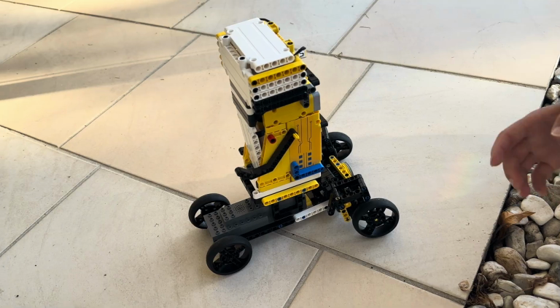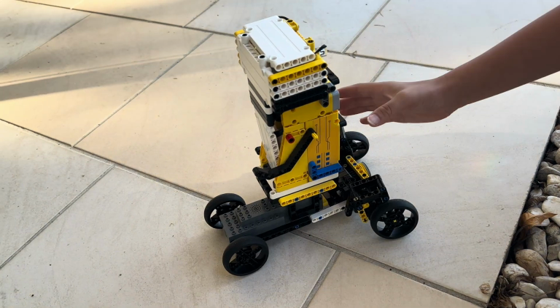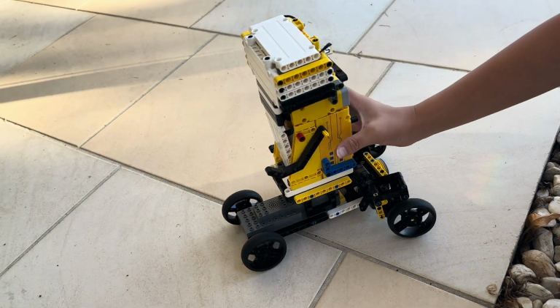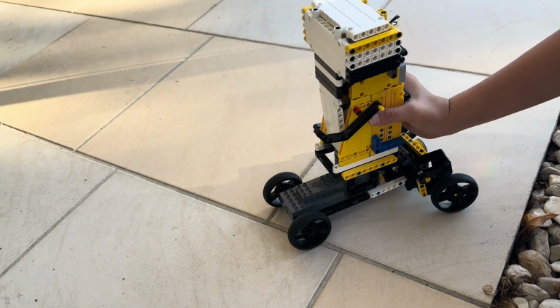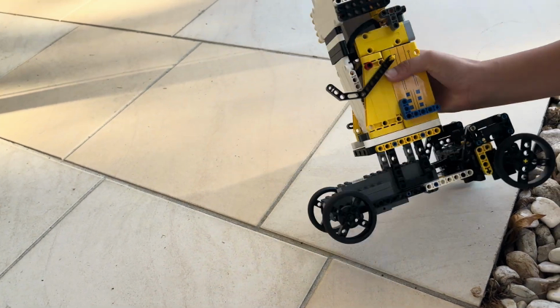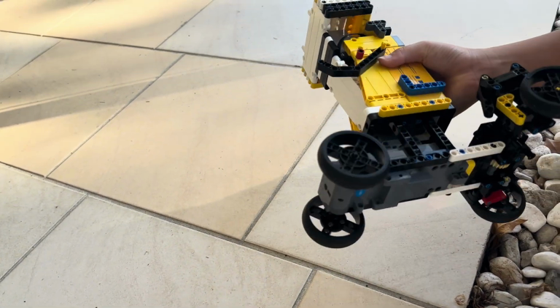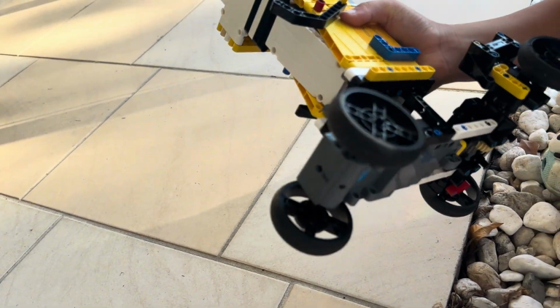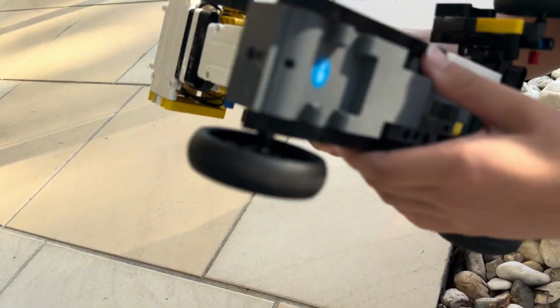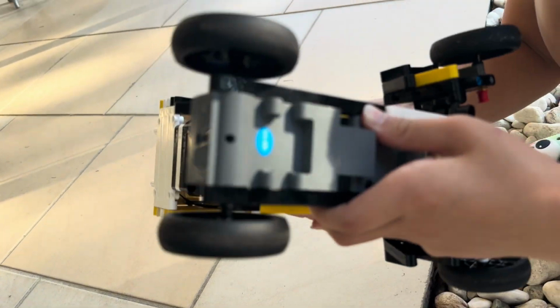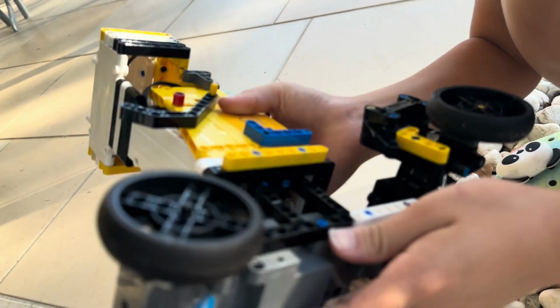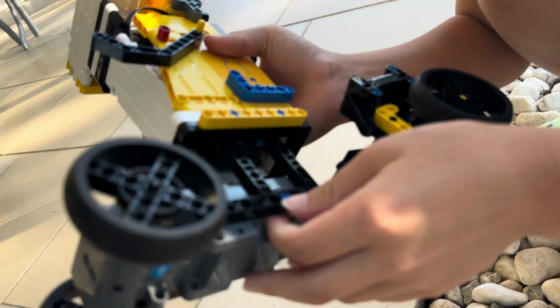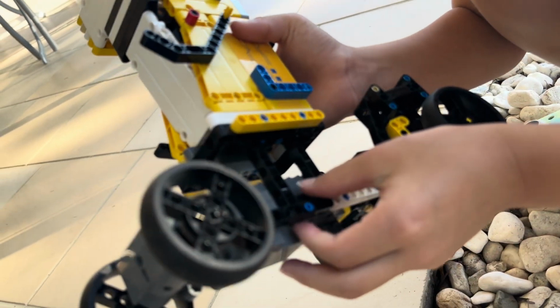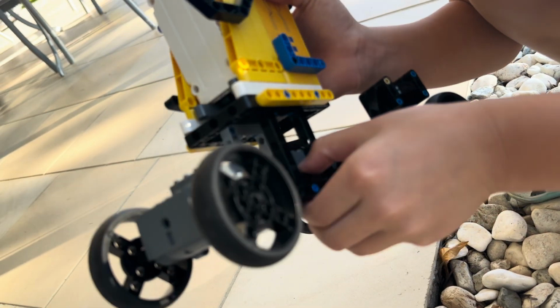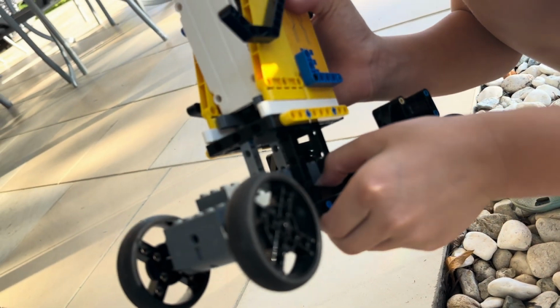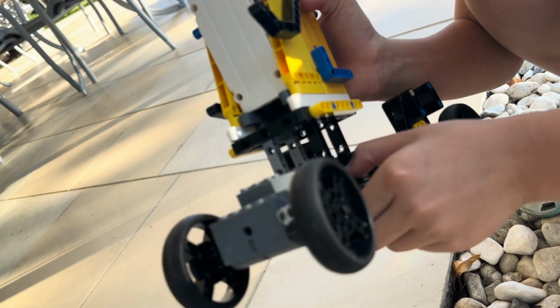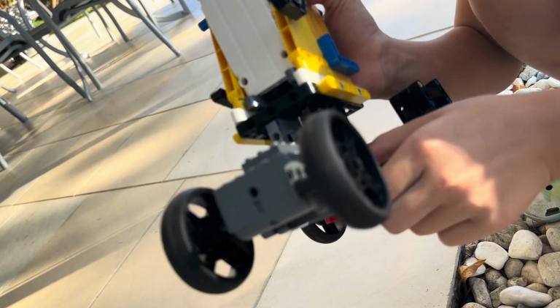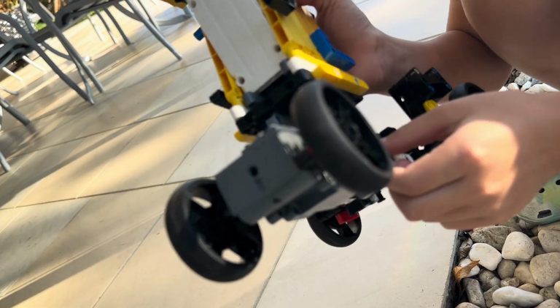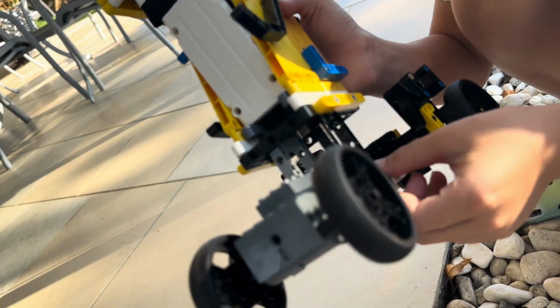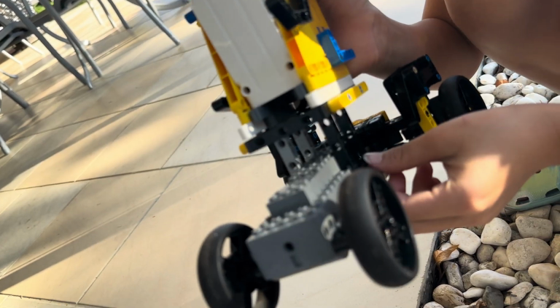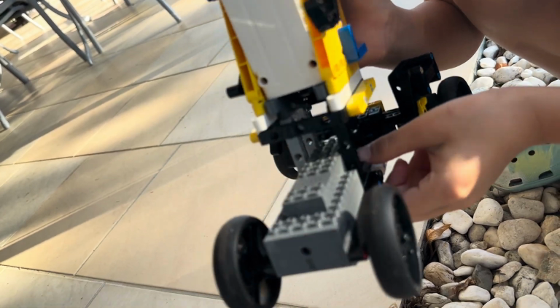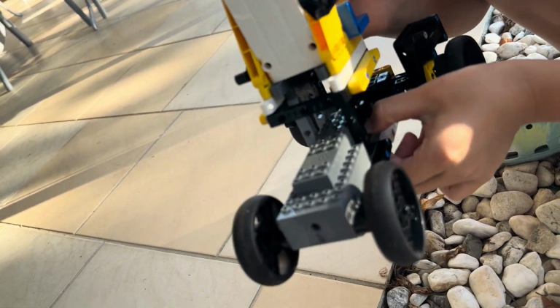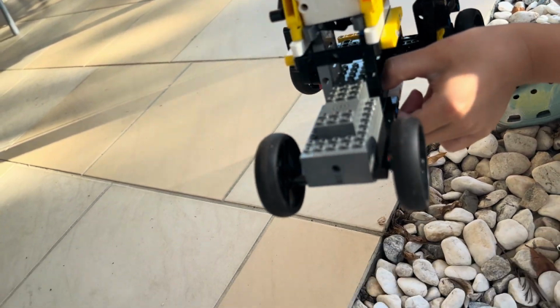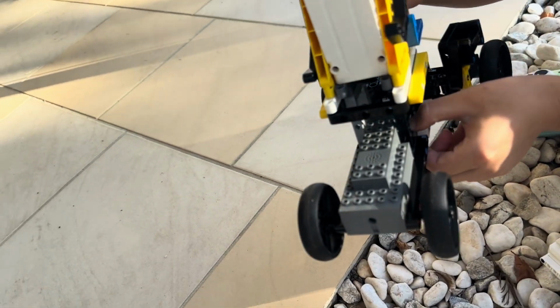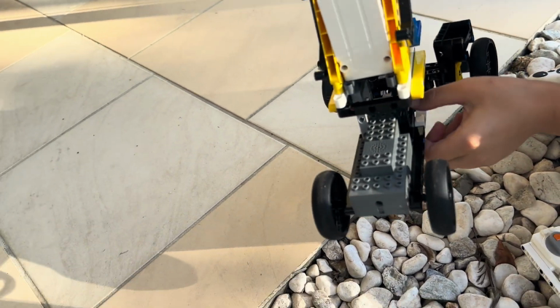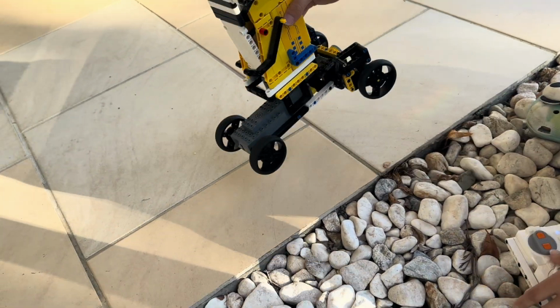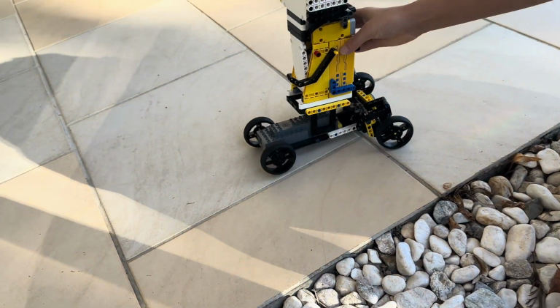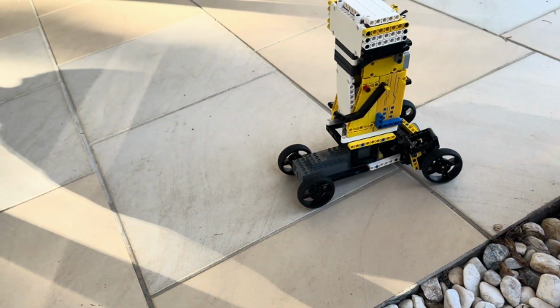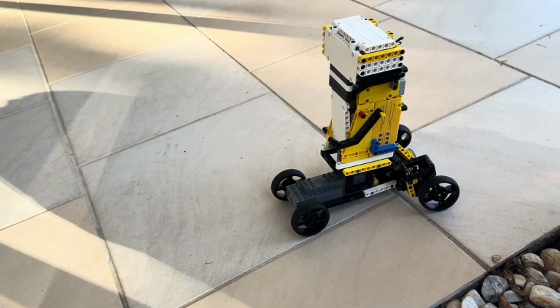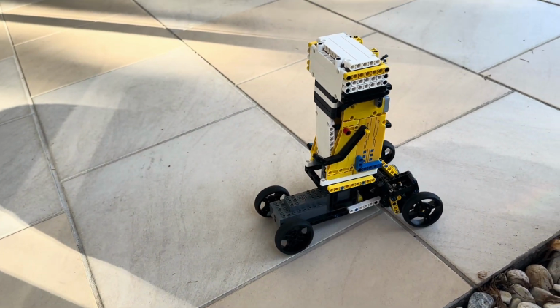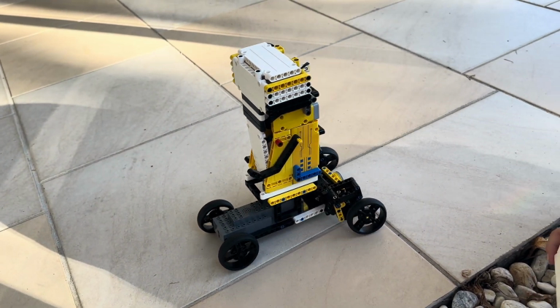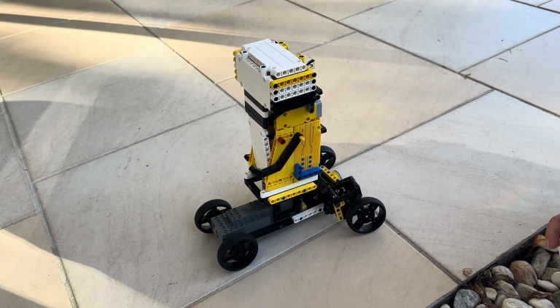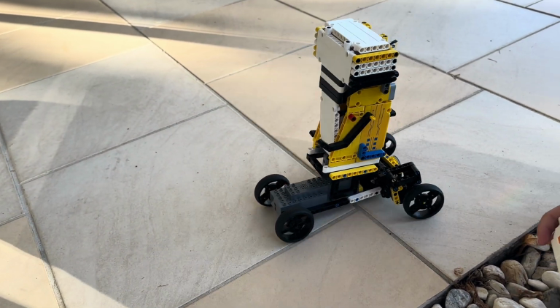The attachment underneath here is not very strong, so I will make it stronger sooner or later. Thank you for watching.